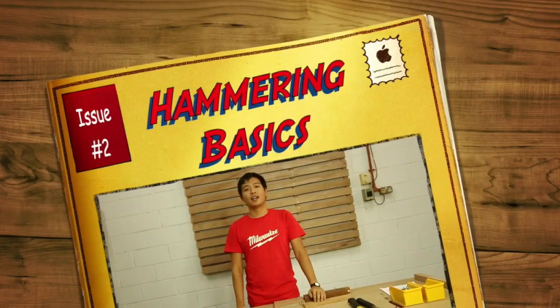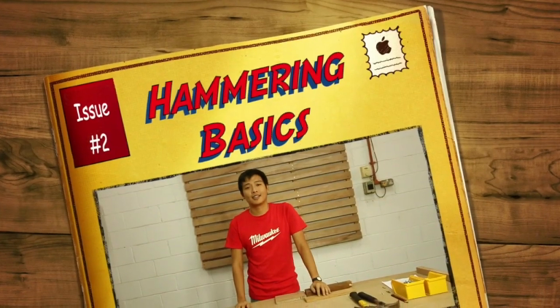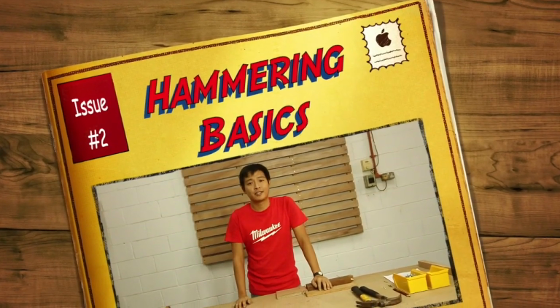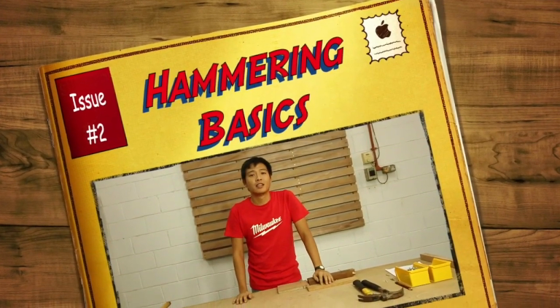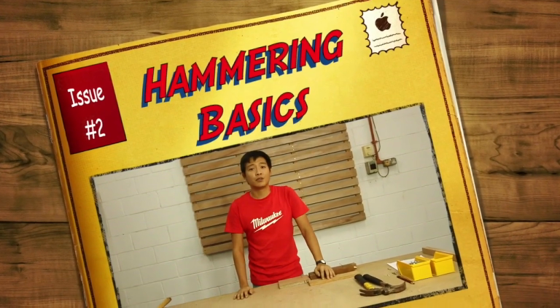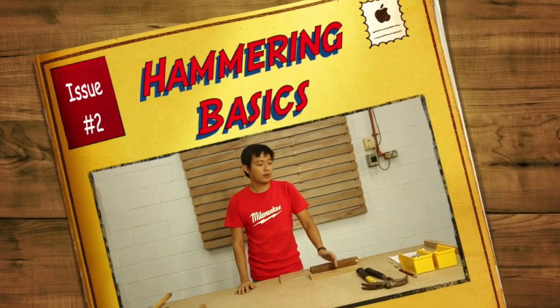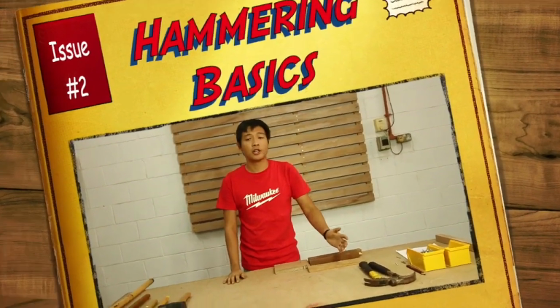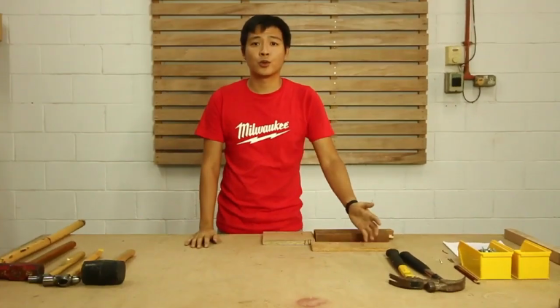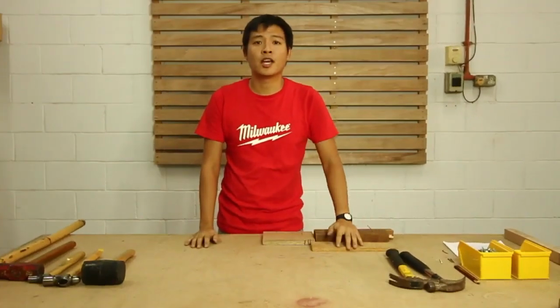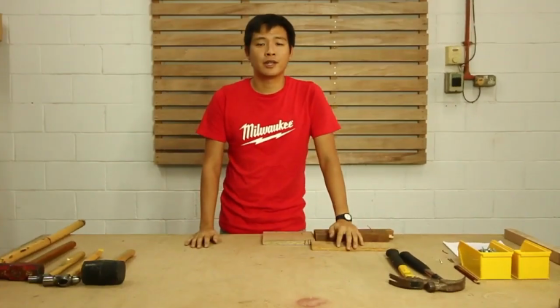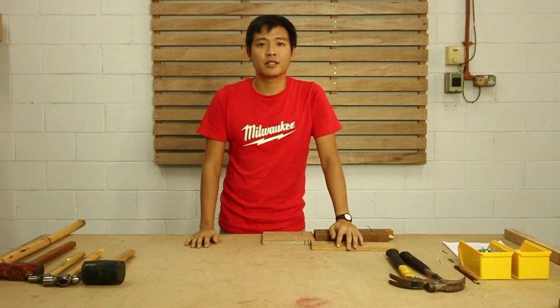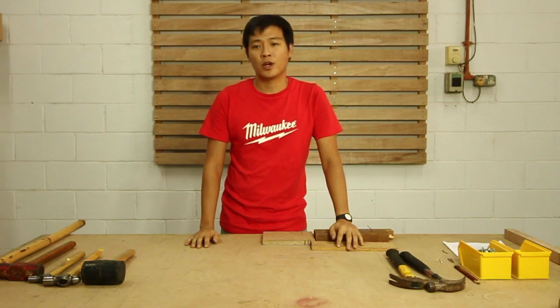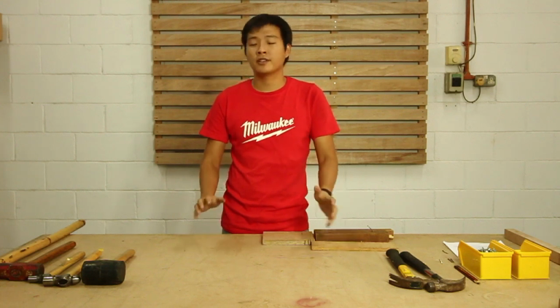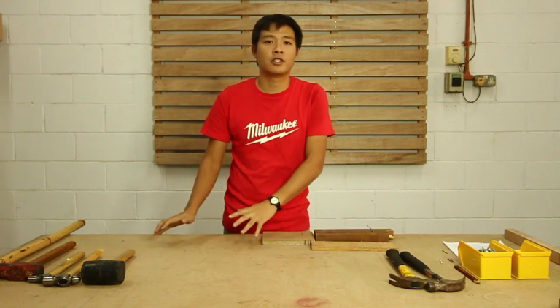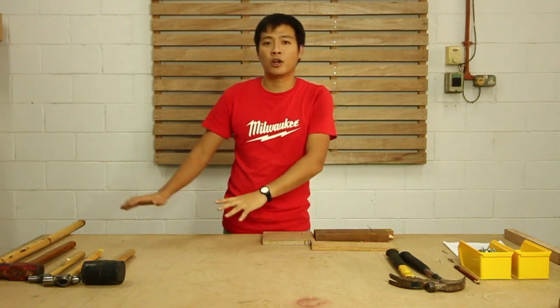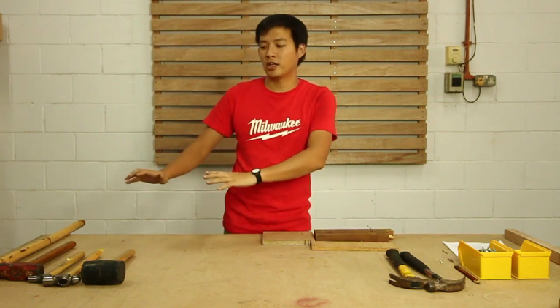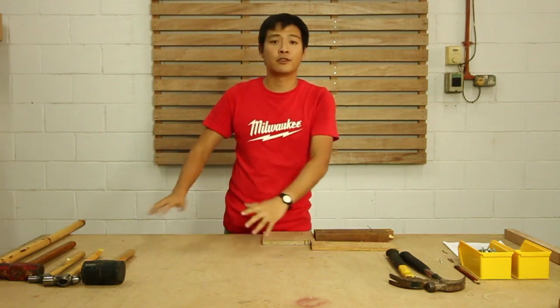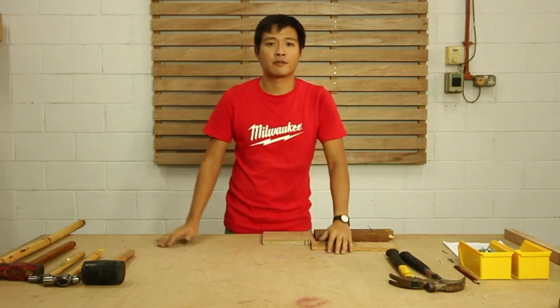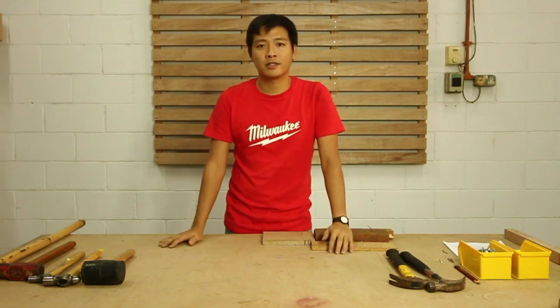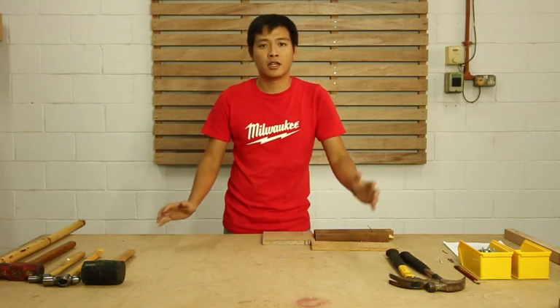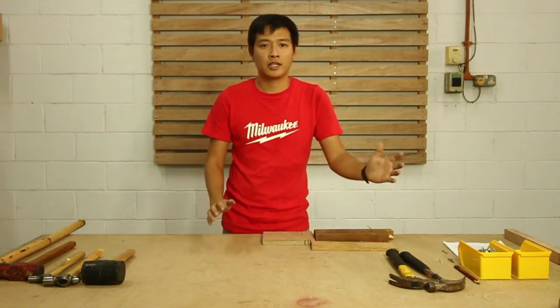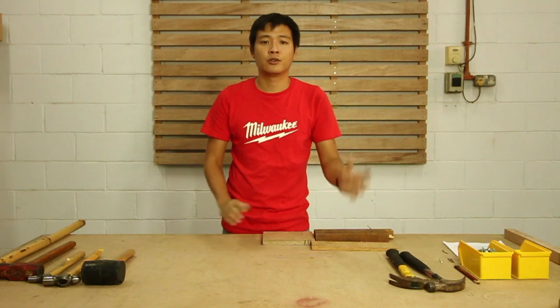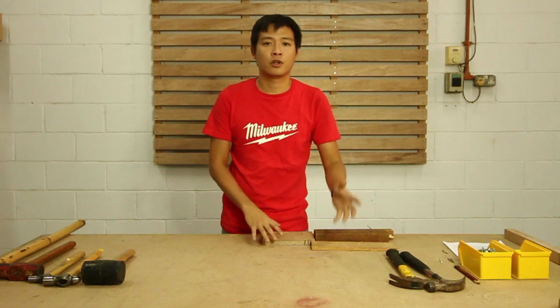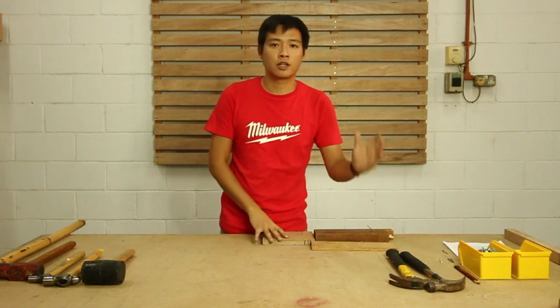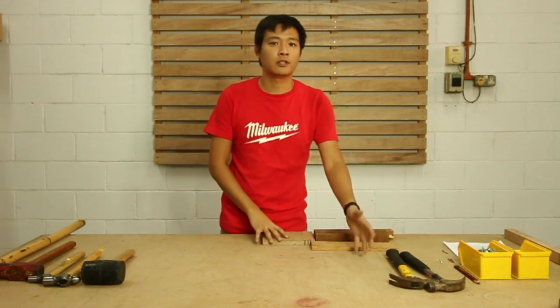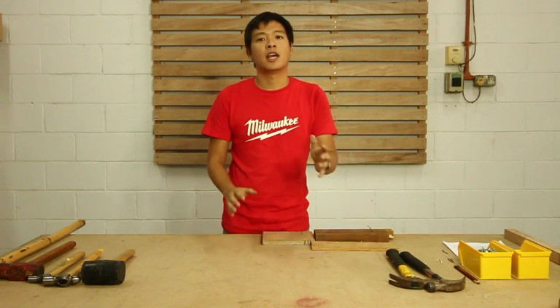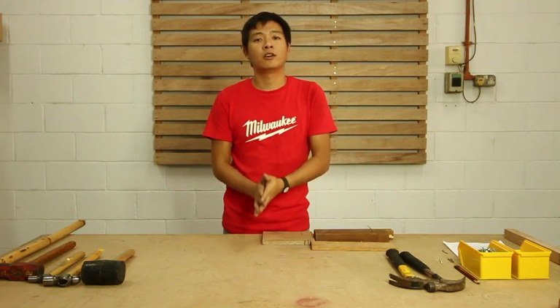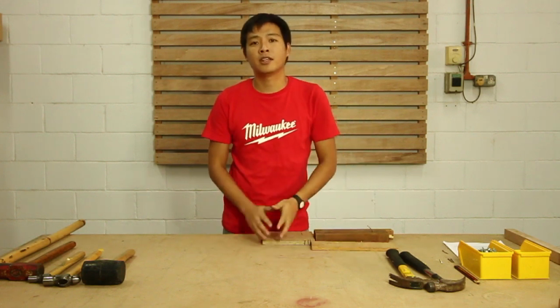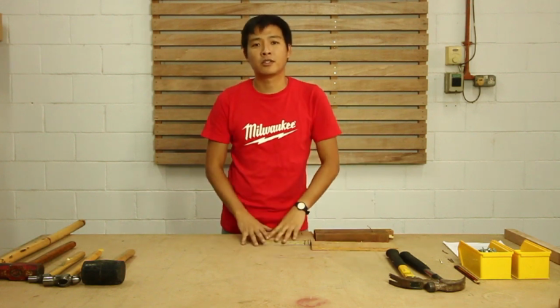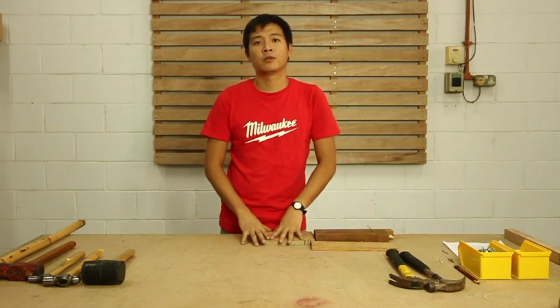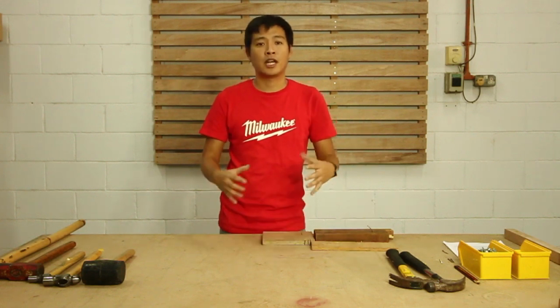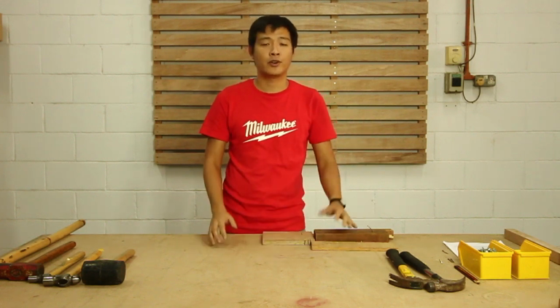Hi, I'm Nixon. In this video, we'll be showing you the hammering basics, where first I'll teach you on a few types of hammers, and then later how to use the claw hammer, and then all the safety elements to the hammering.